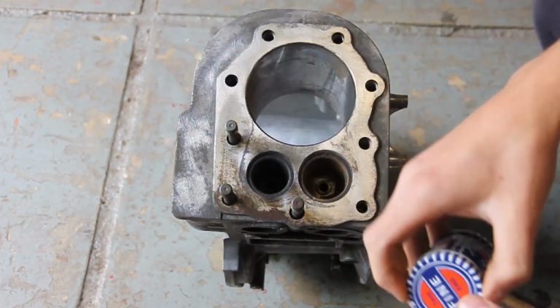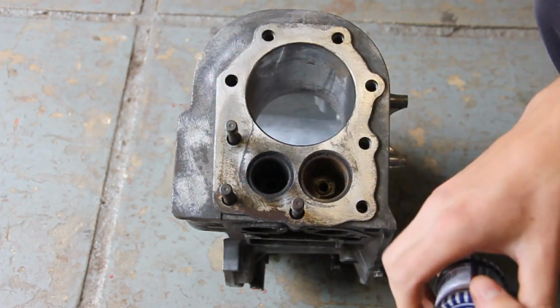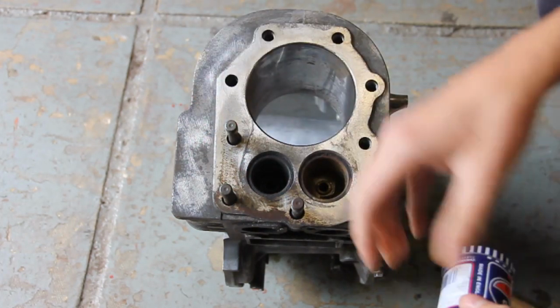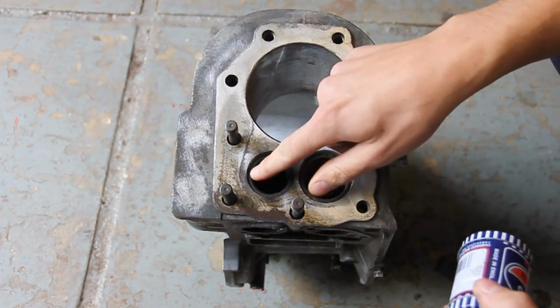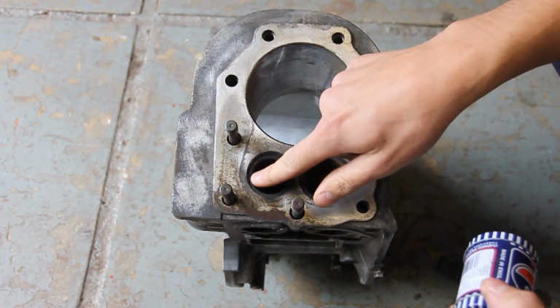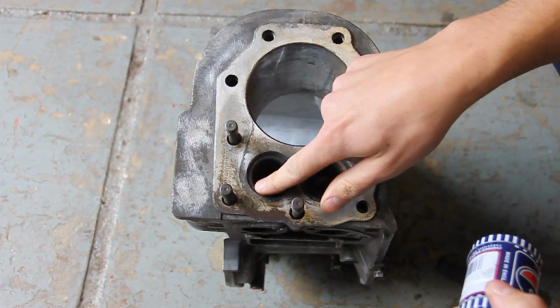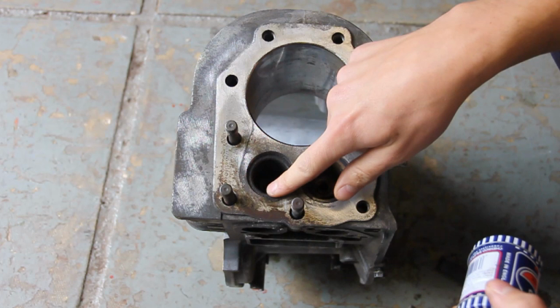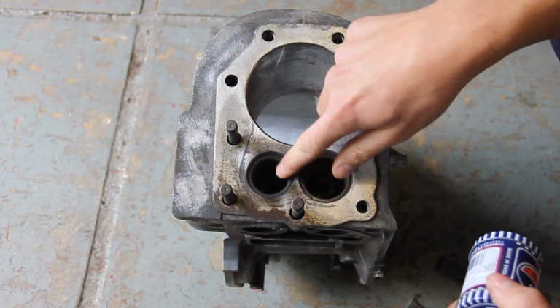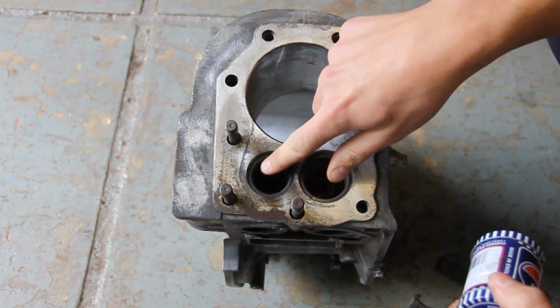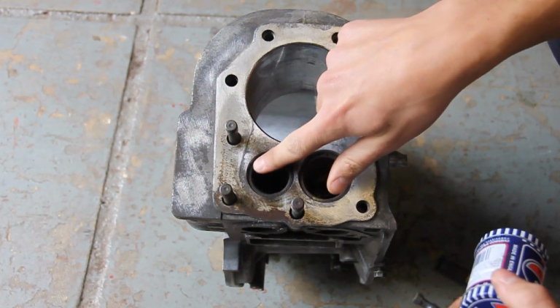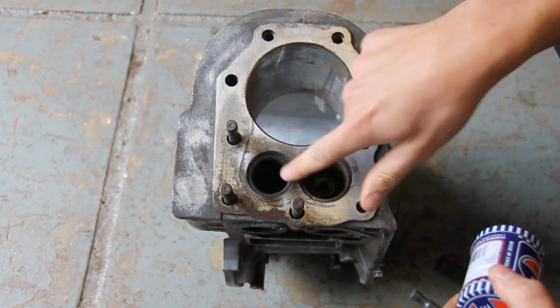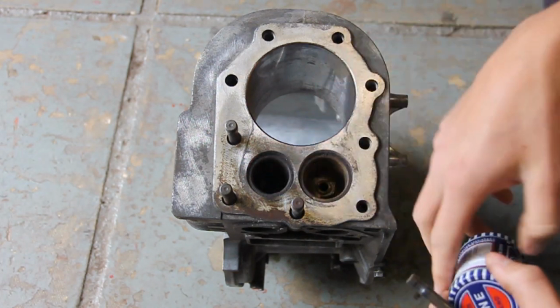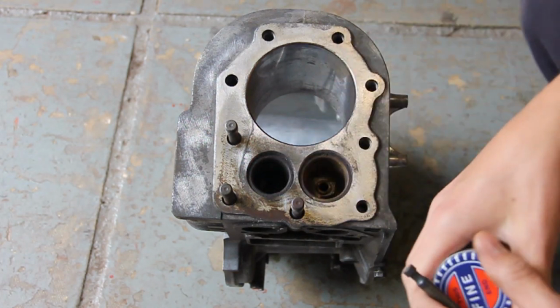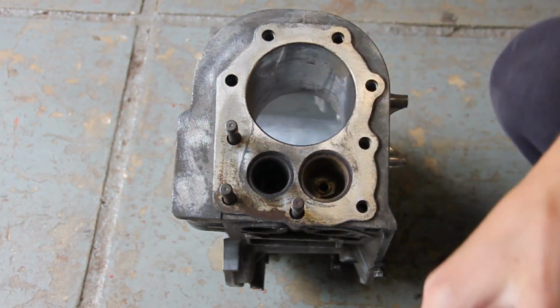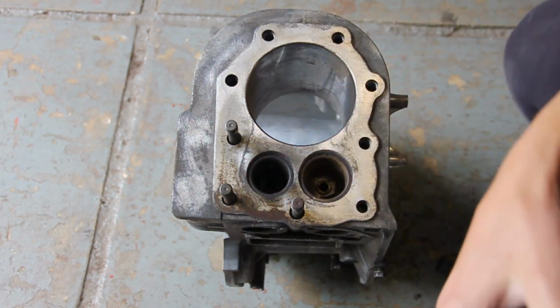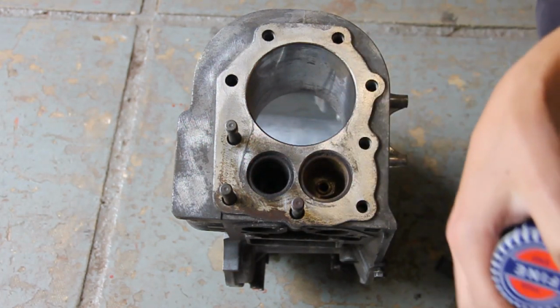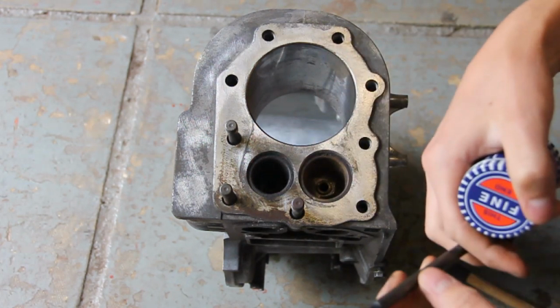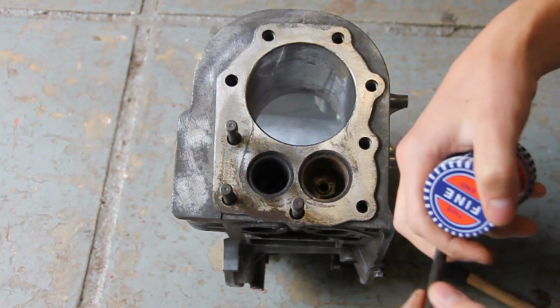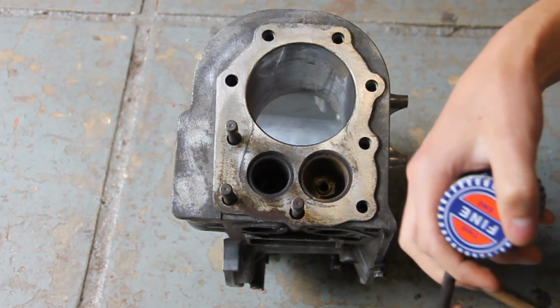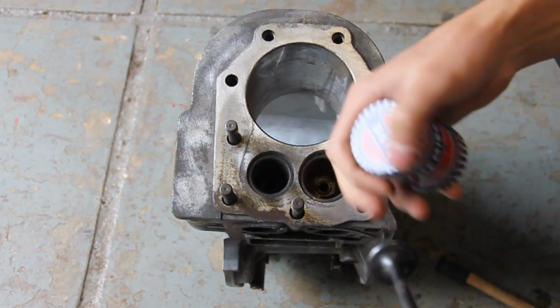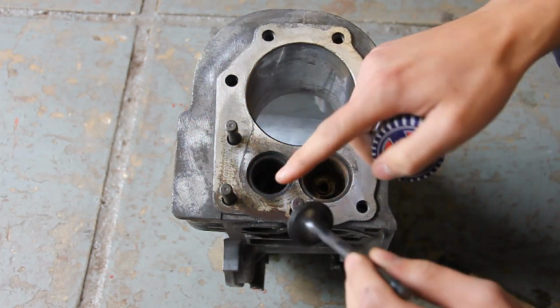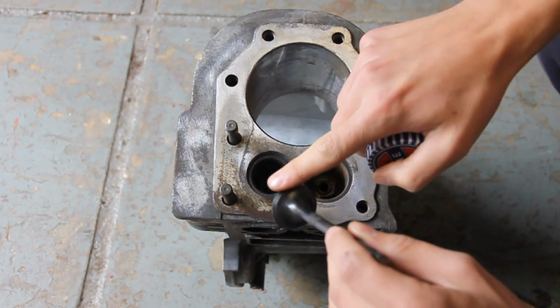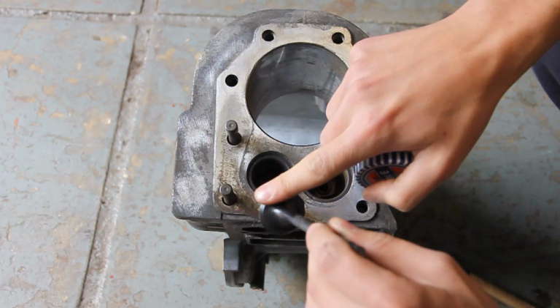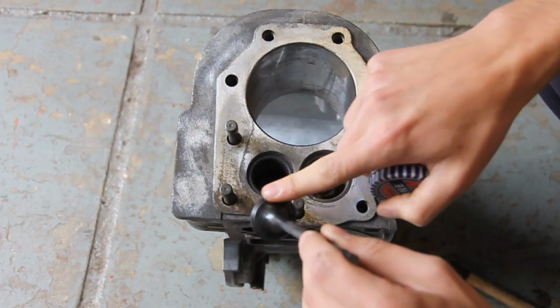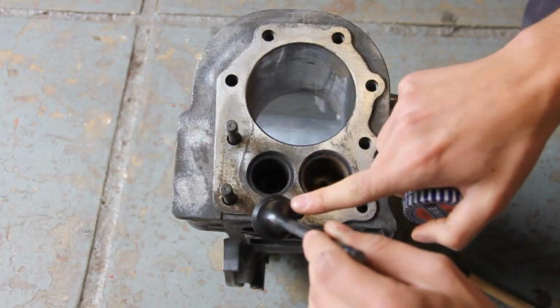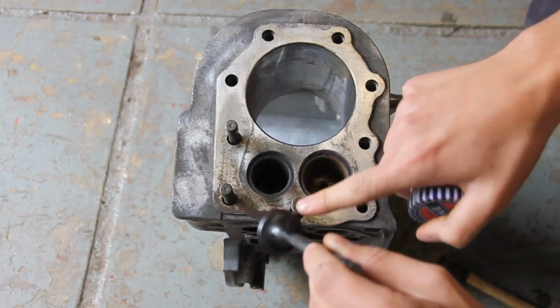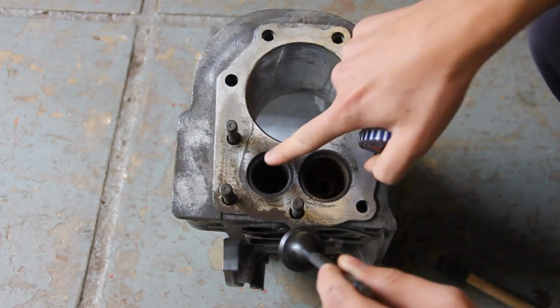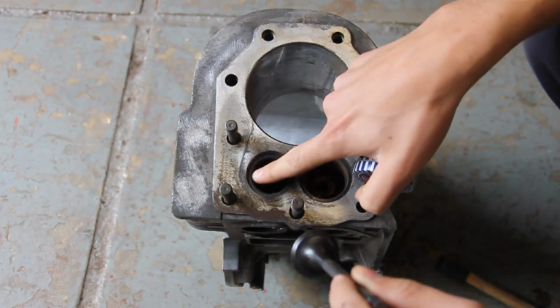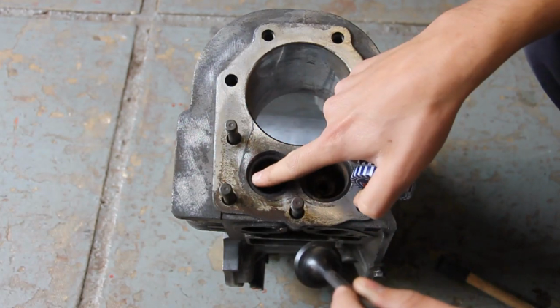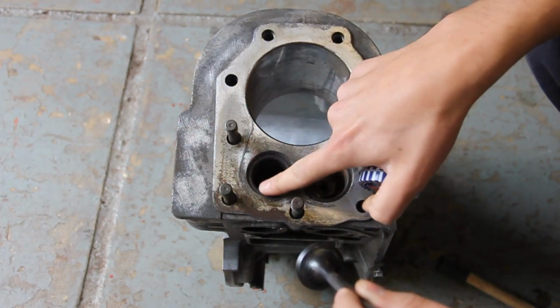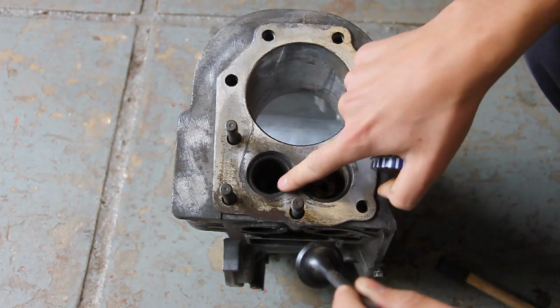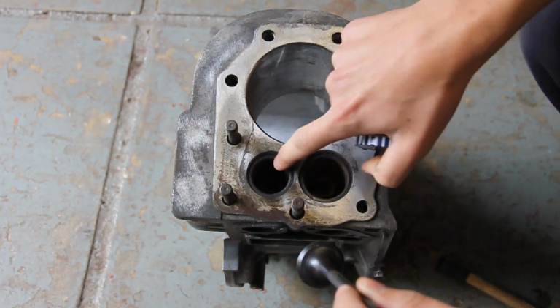Eventually you'll end up with a nice shiny seat which should have no pits in it at all, and it should be the same on both sides making a really nice seal.